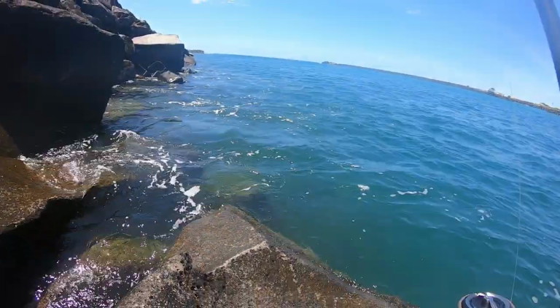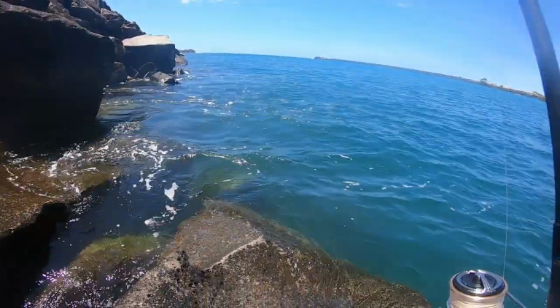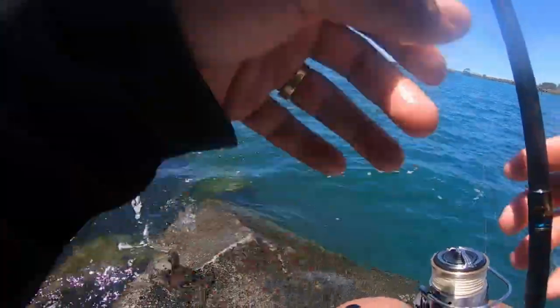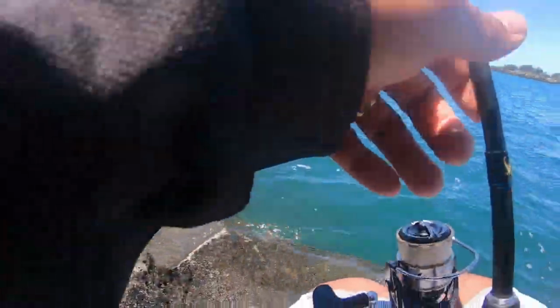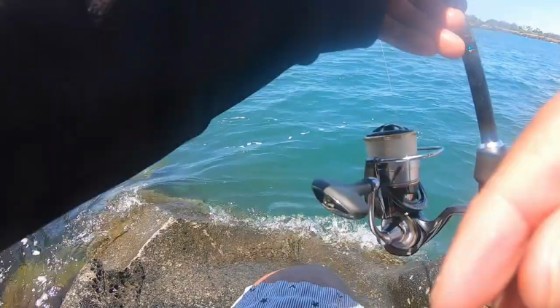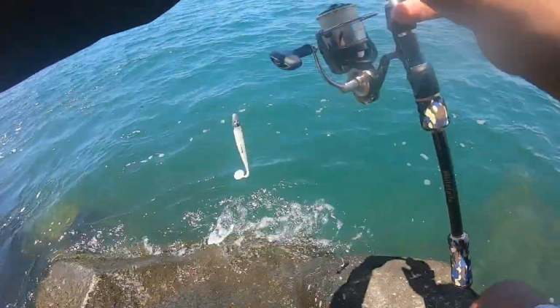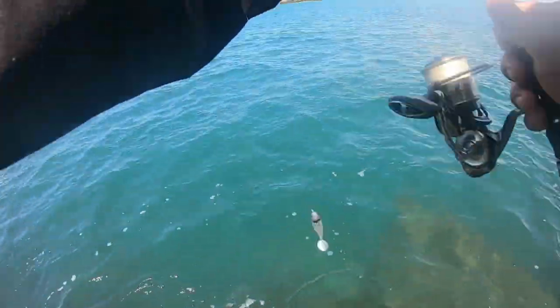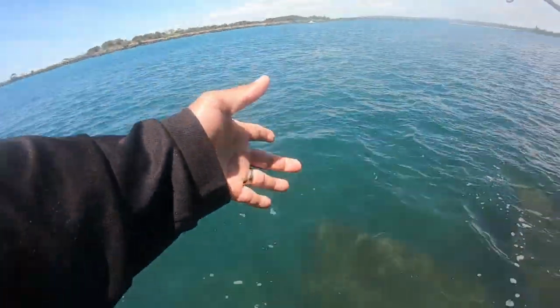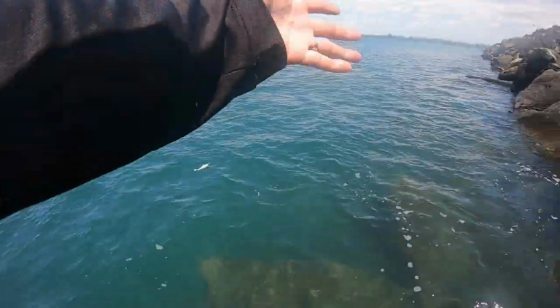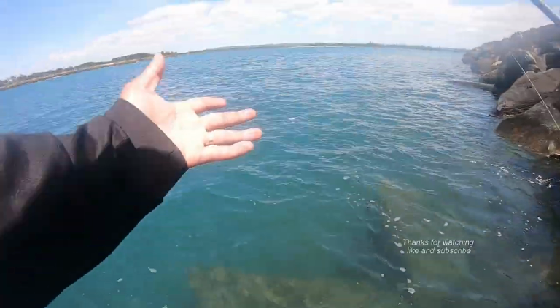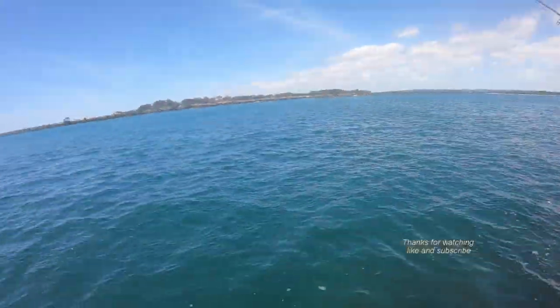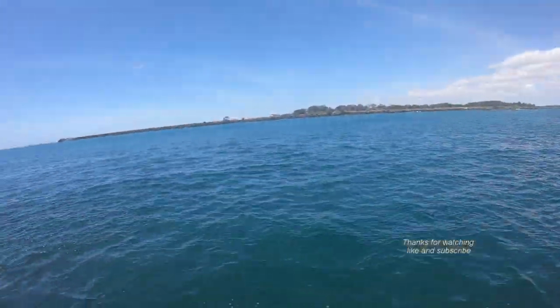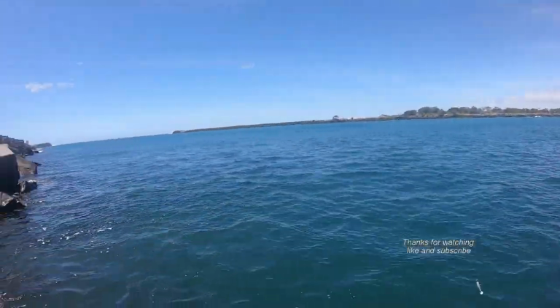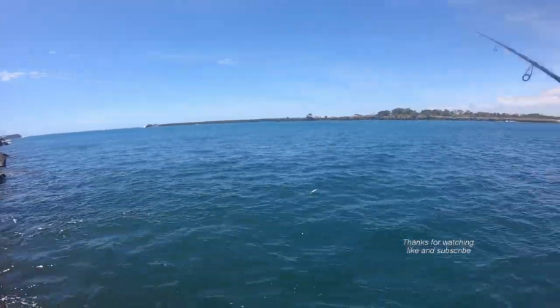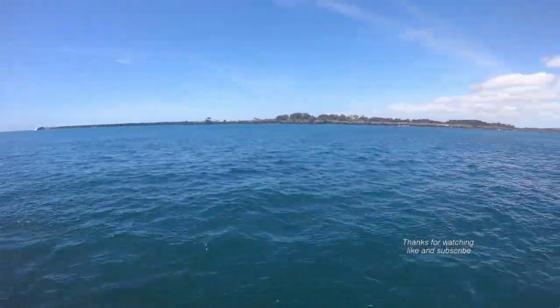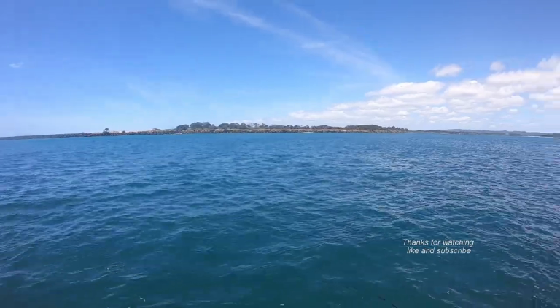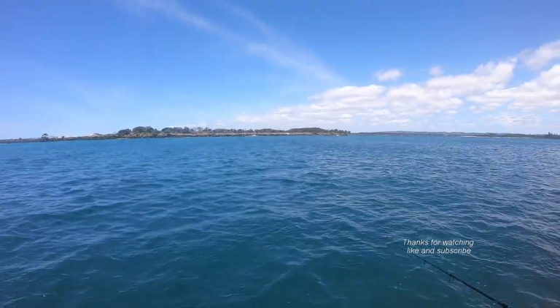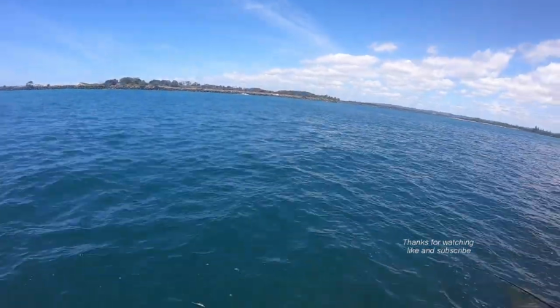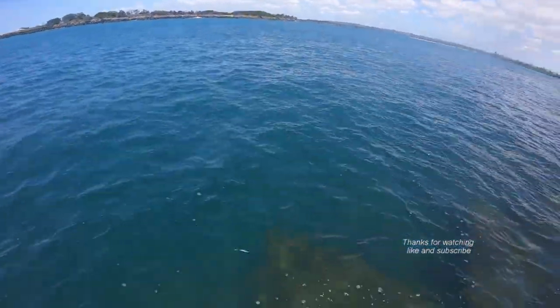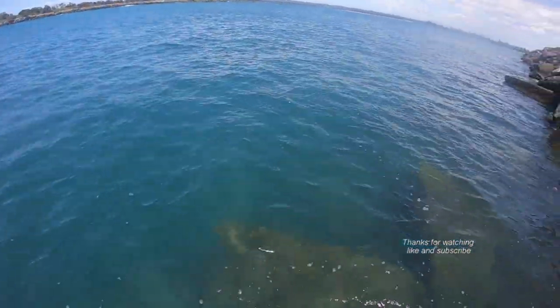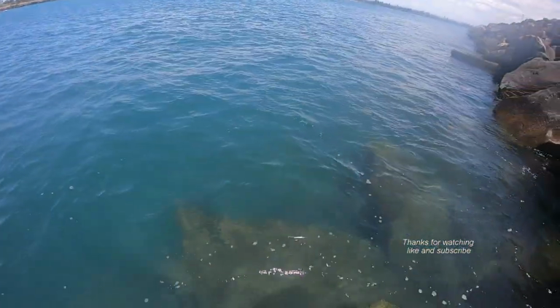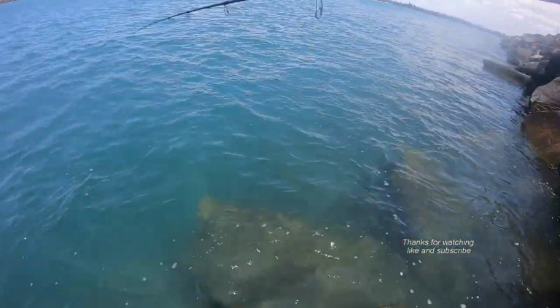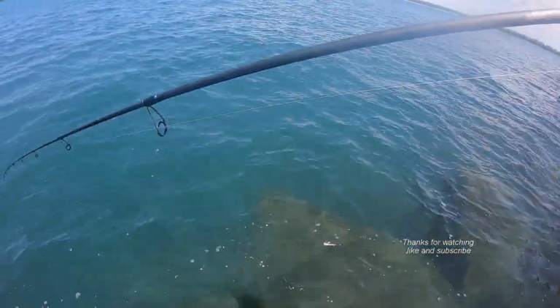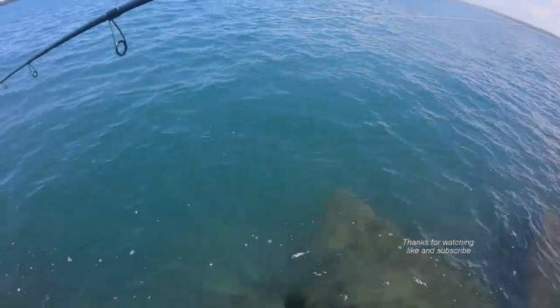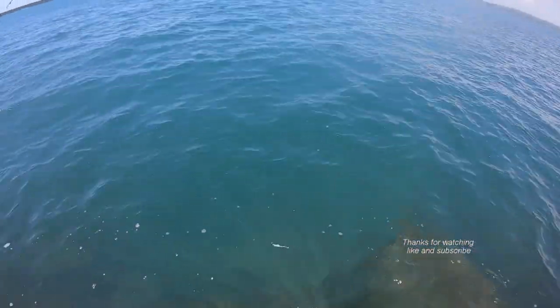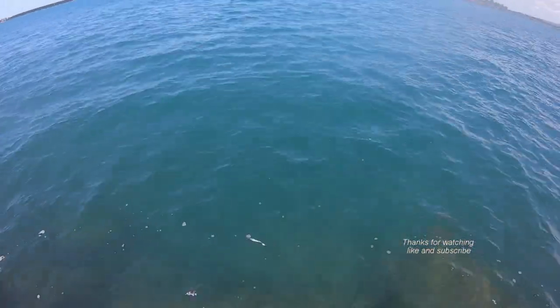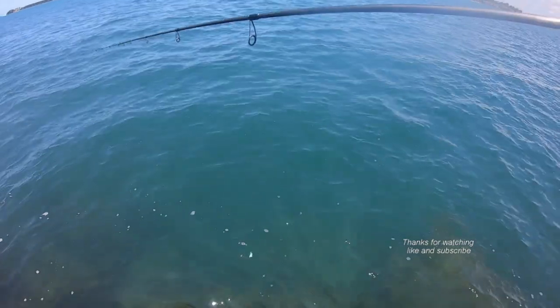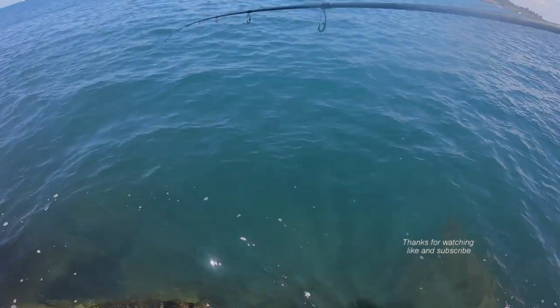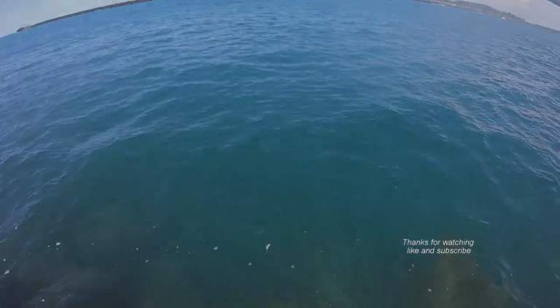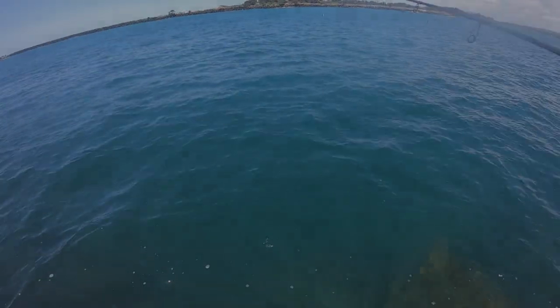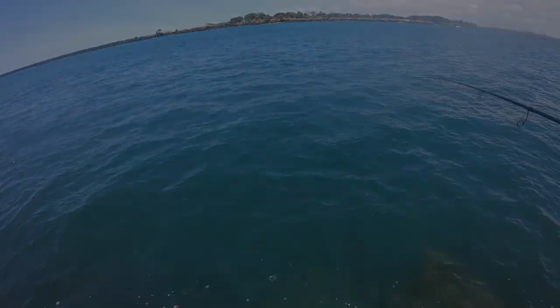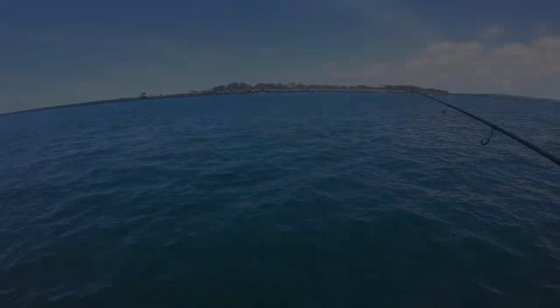How good is that — three flathead! Have a look at this, it's so beautiful. Check the action of that lure on the drop, a really big slow movement.